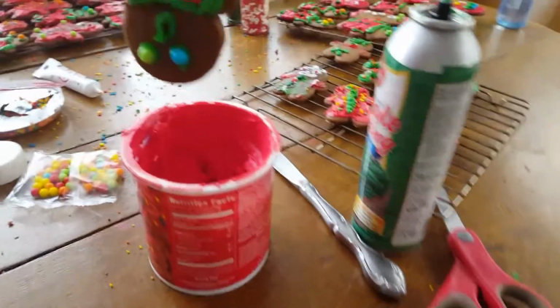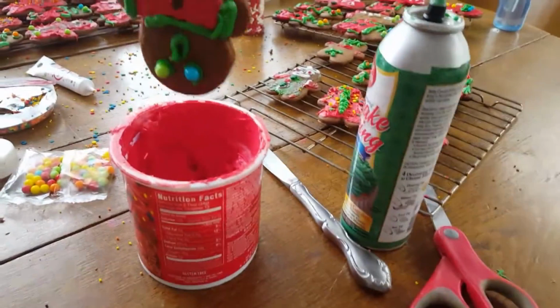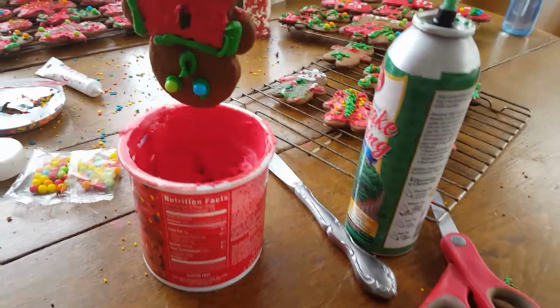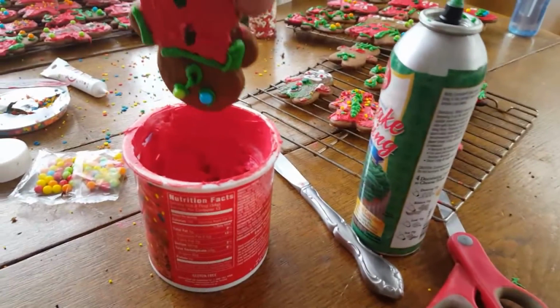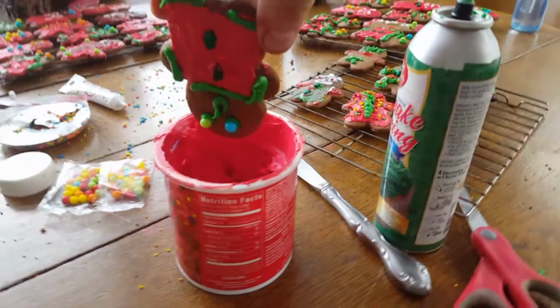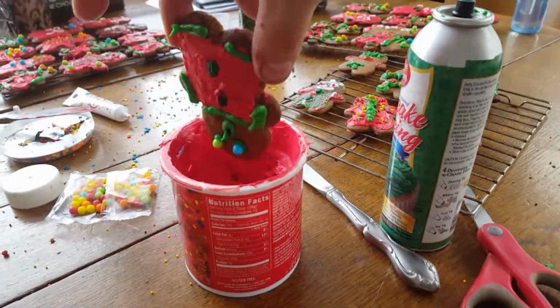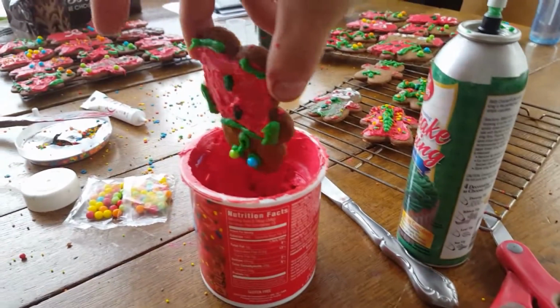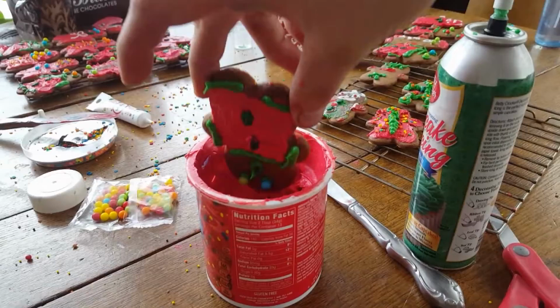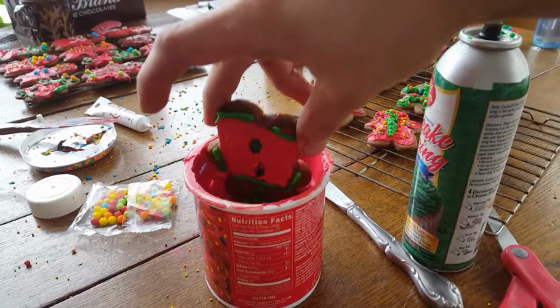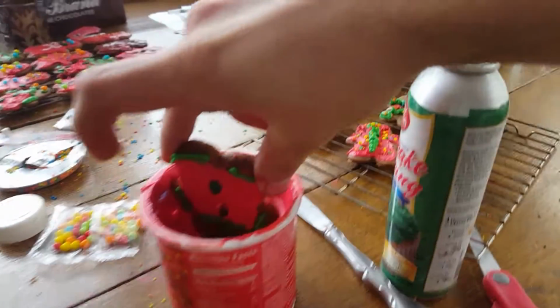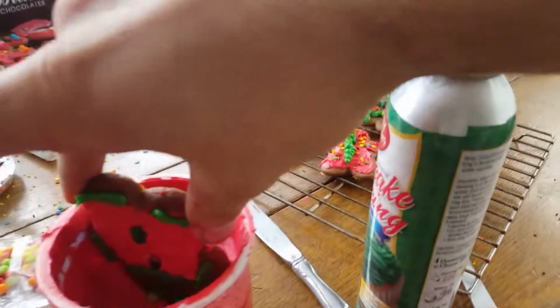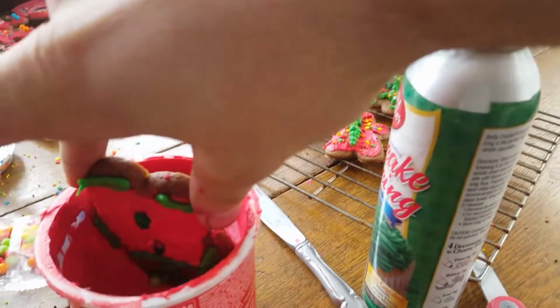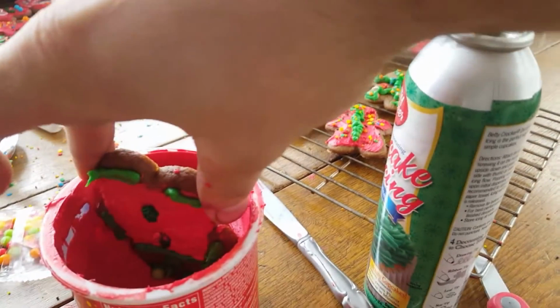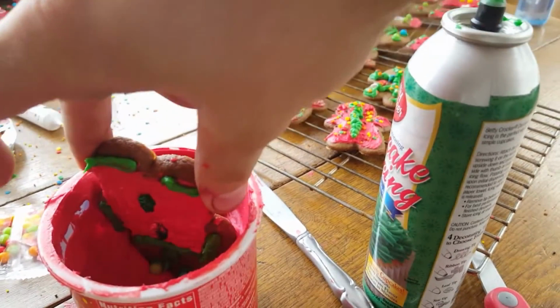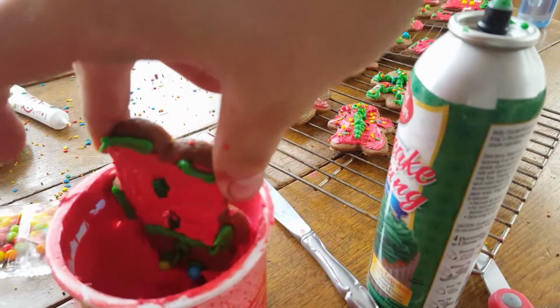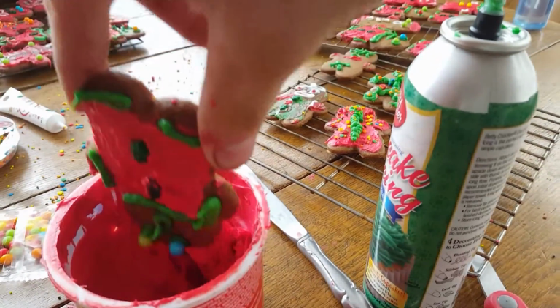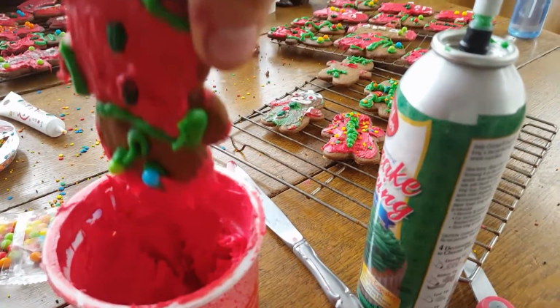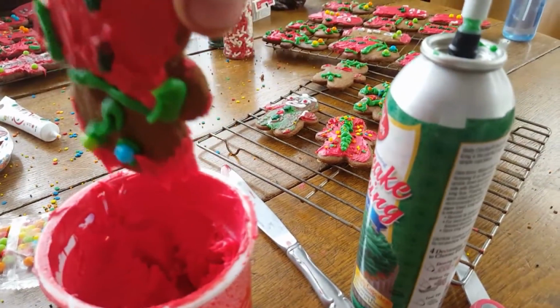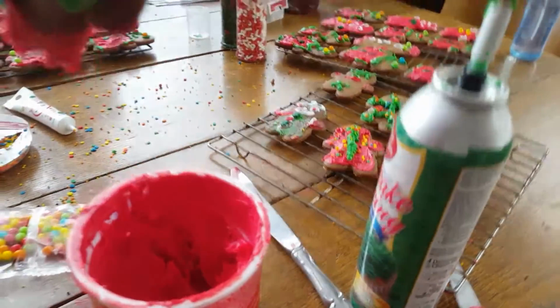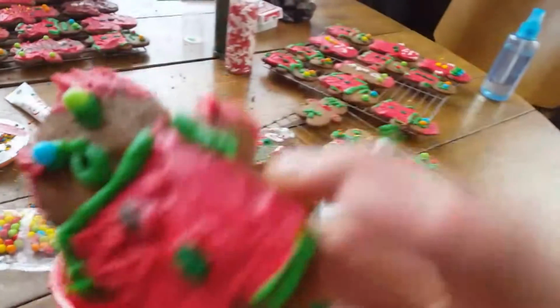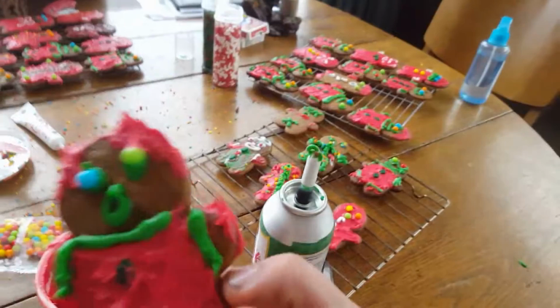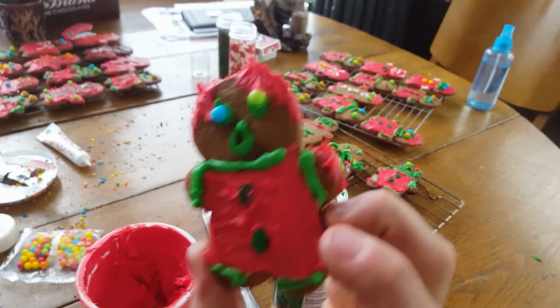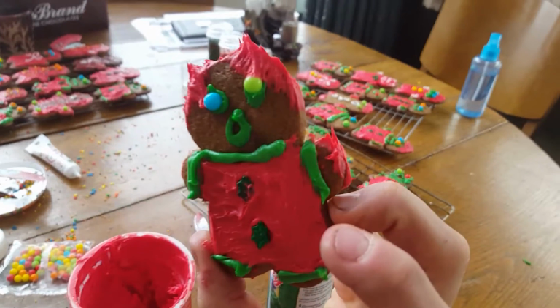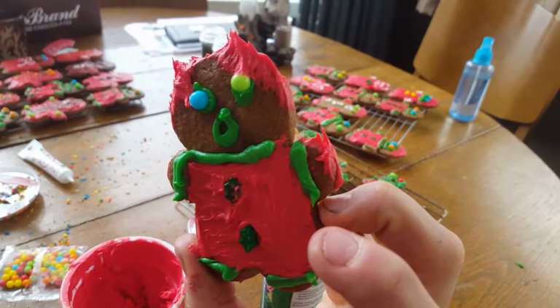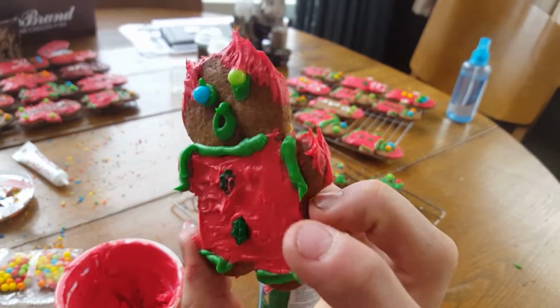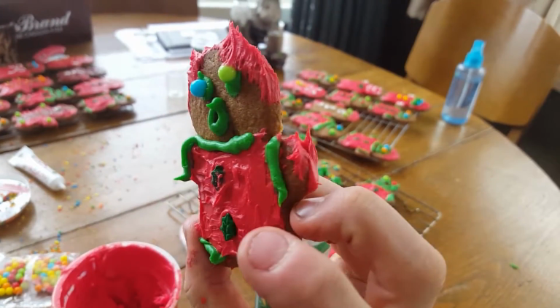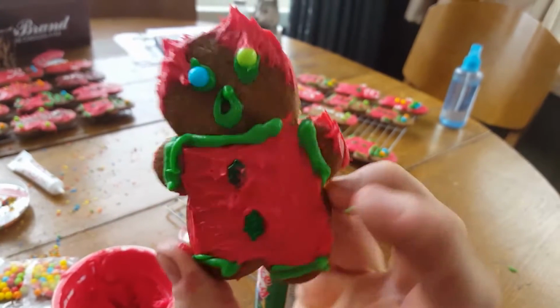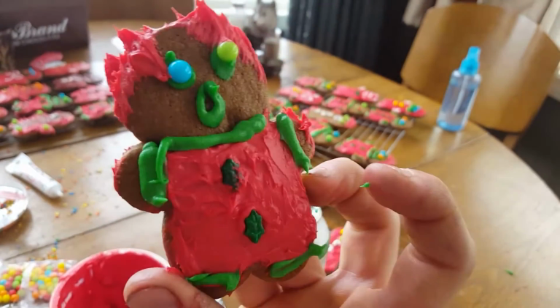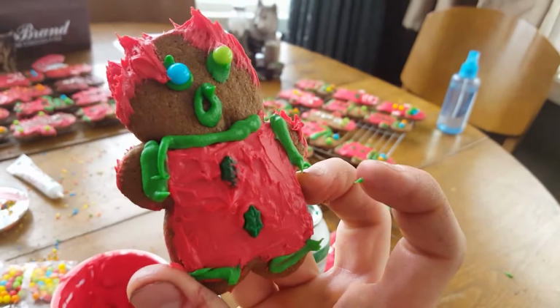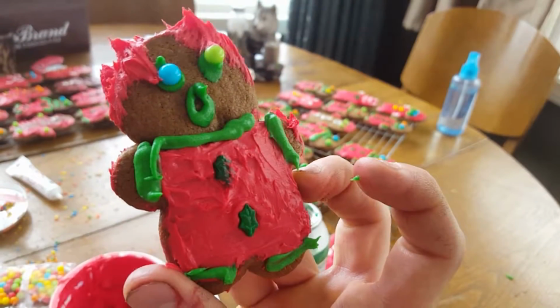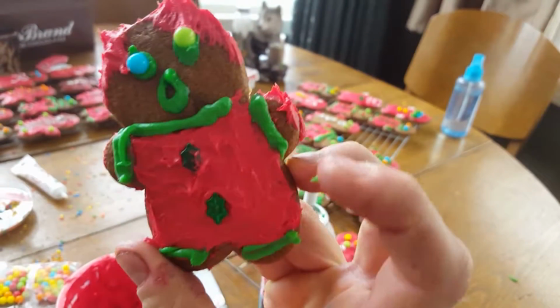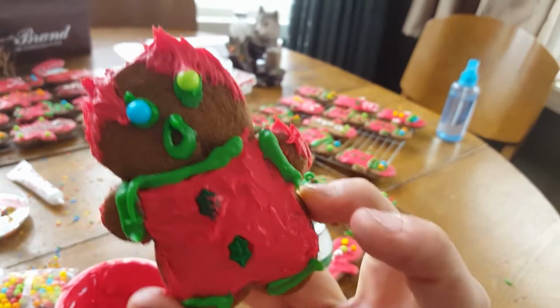So what I'm gonna do is just take my frosting and dunk him in, pull him out — and look at that spiky hair right there. Still bald.